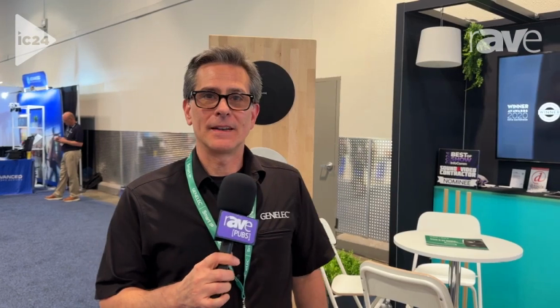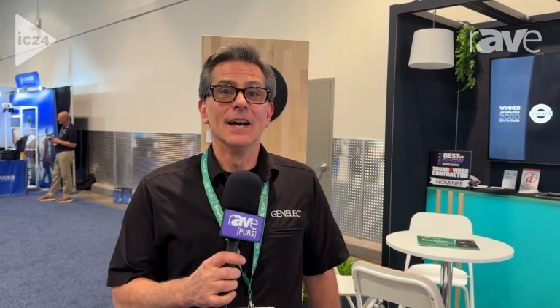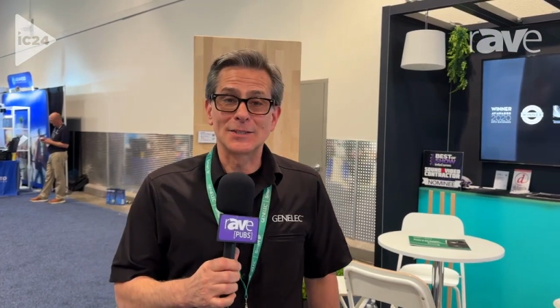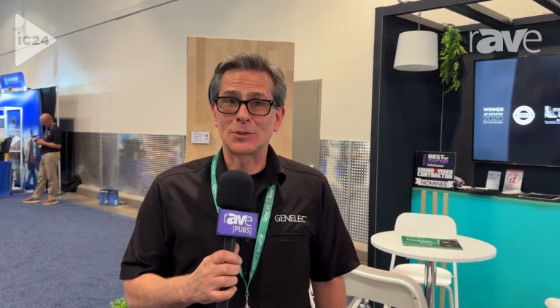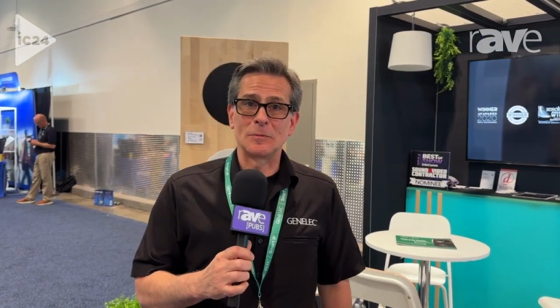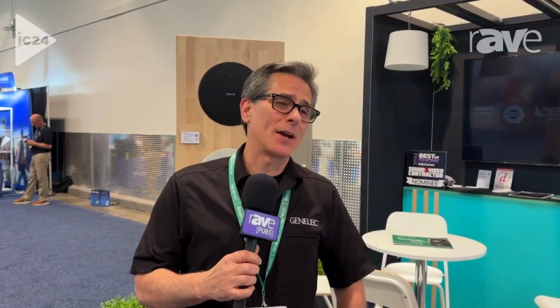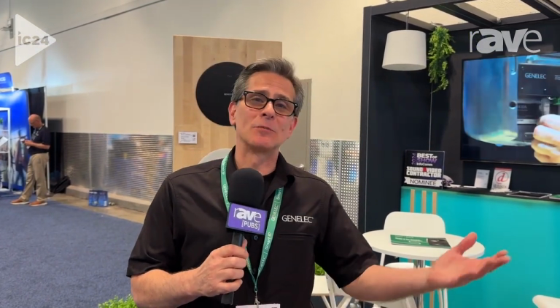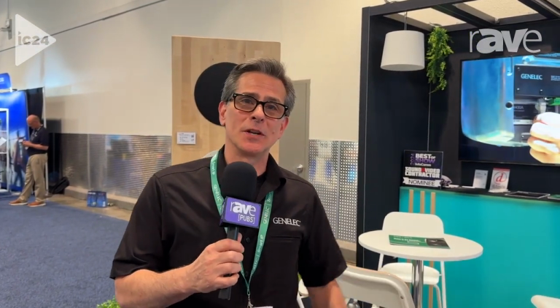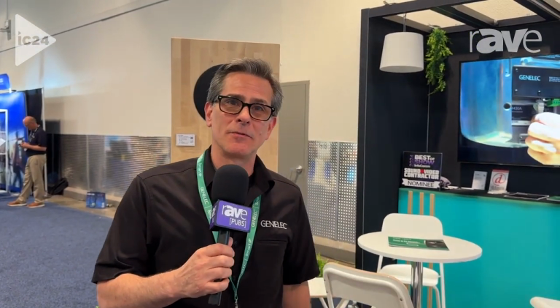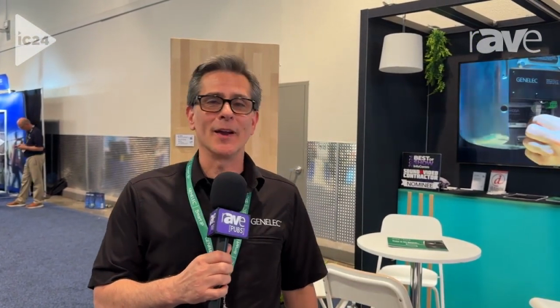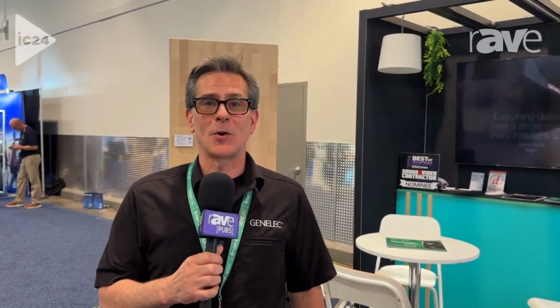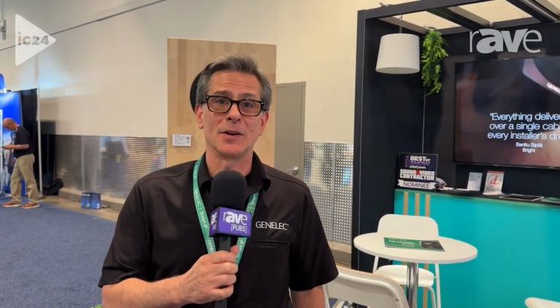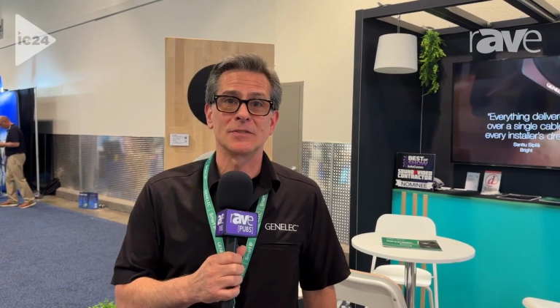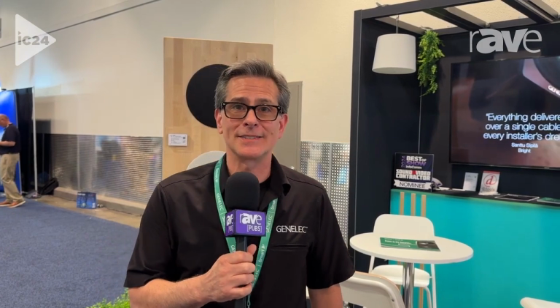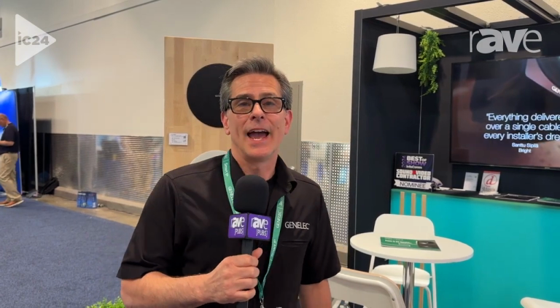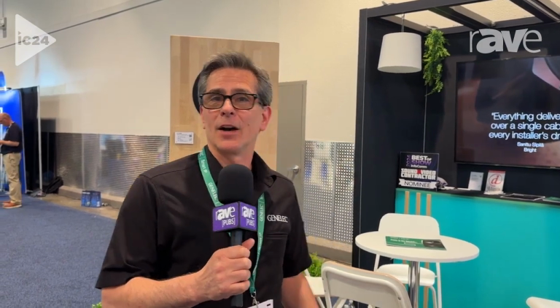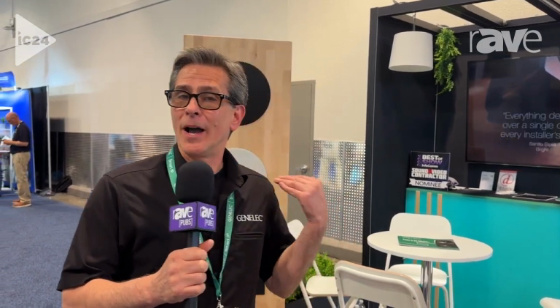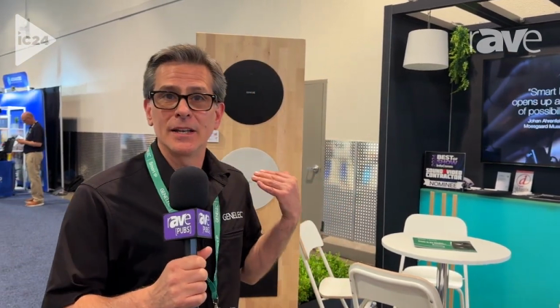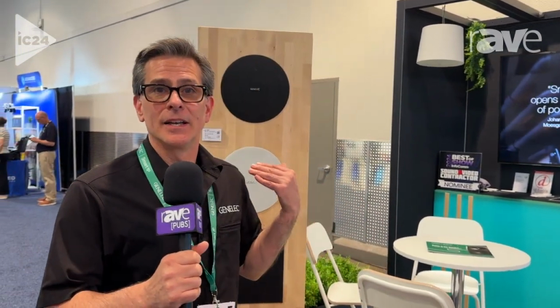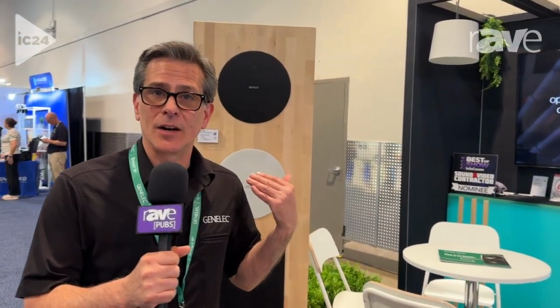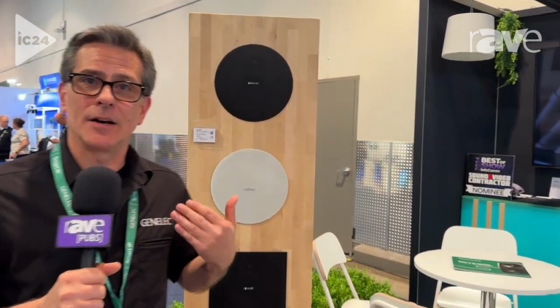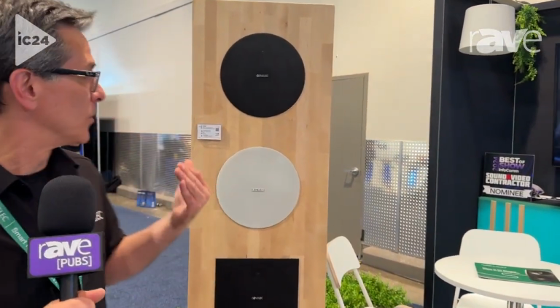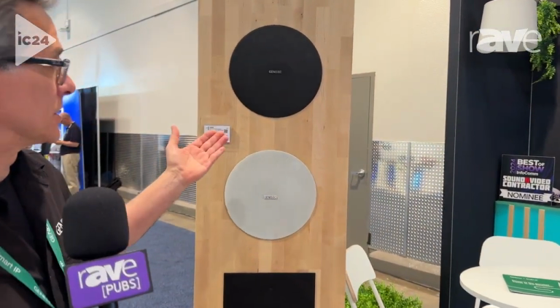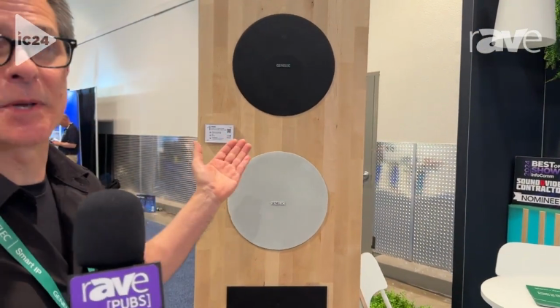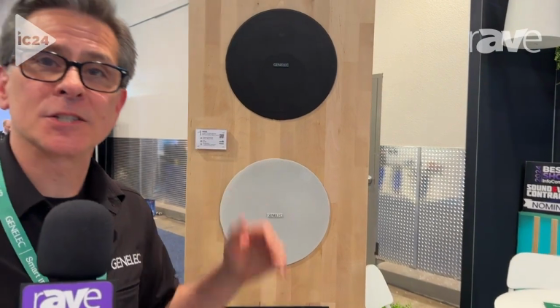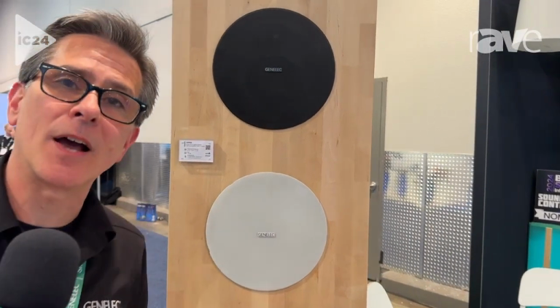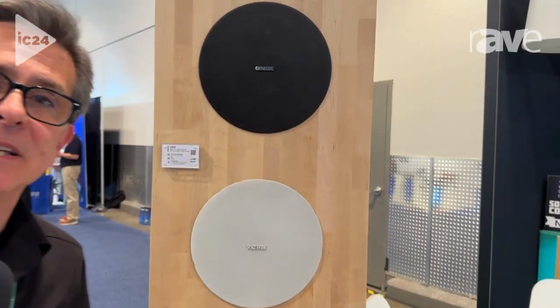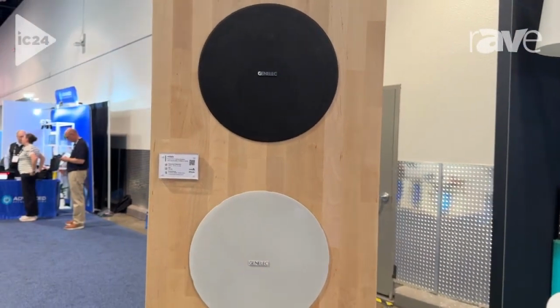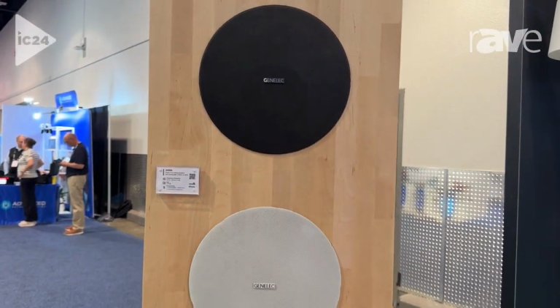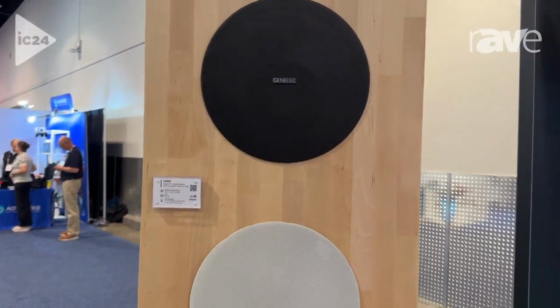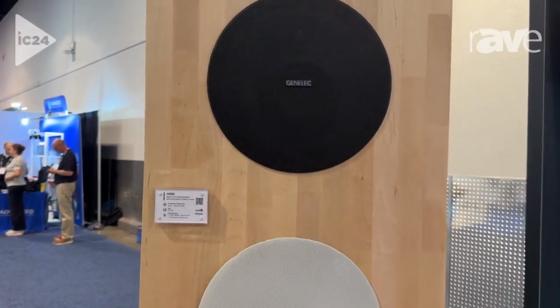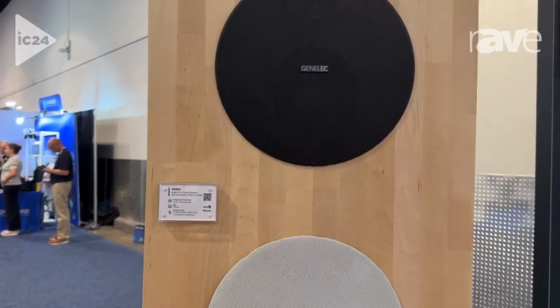Hi, this is Paul Stewart from Genelec. Welcome to the 2024 InfoComm here in Las Vegas. And behind me is our ceiling speaker — our Smart IP Technology range of ceiling speaker.